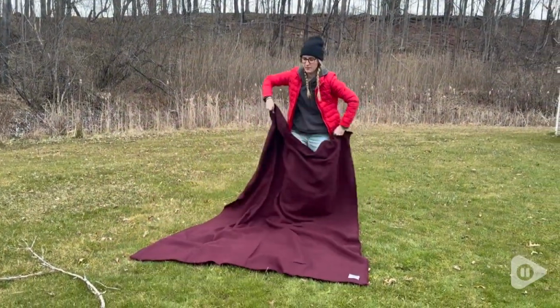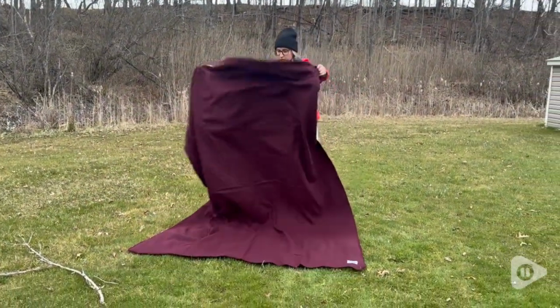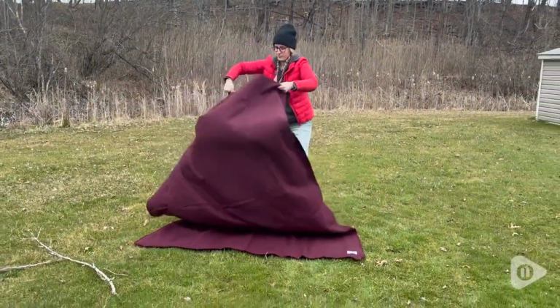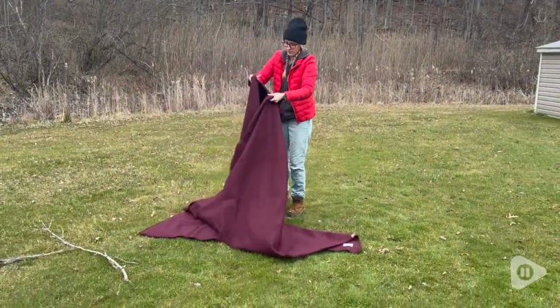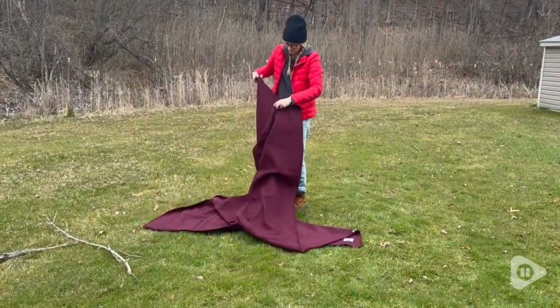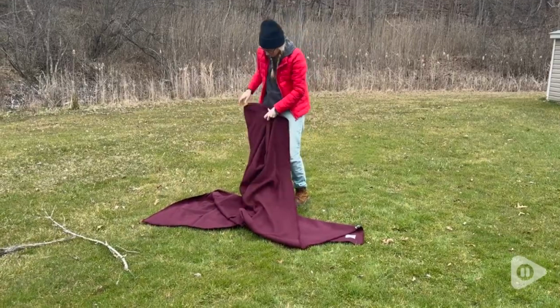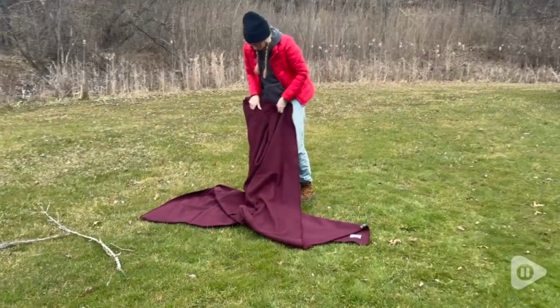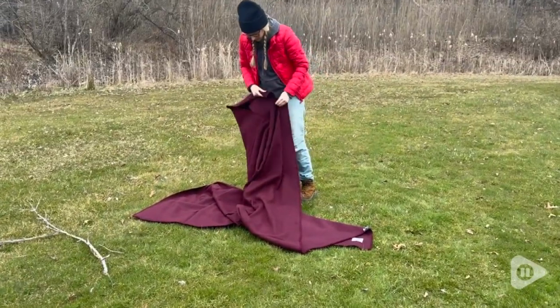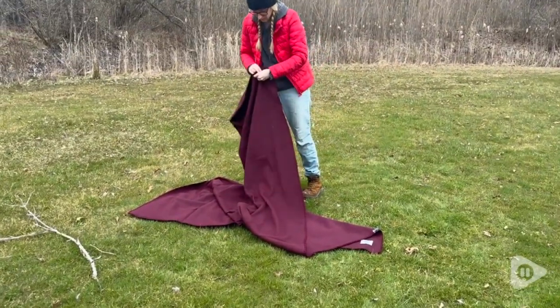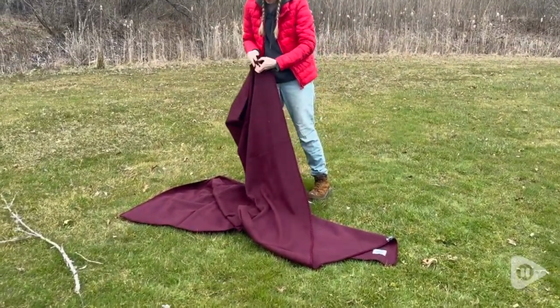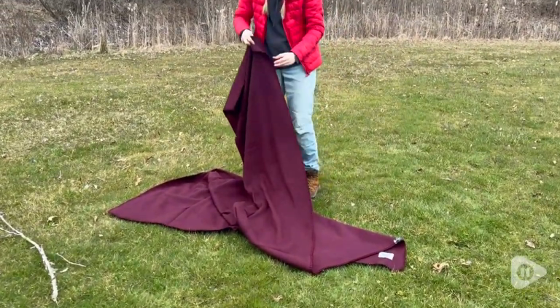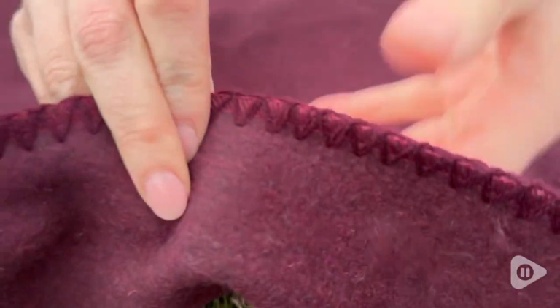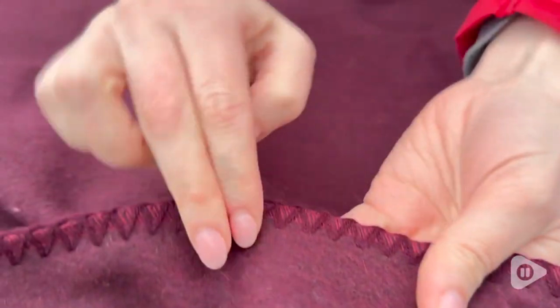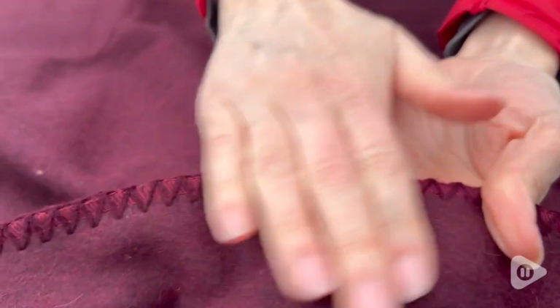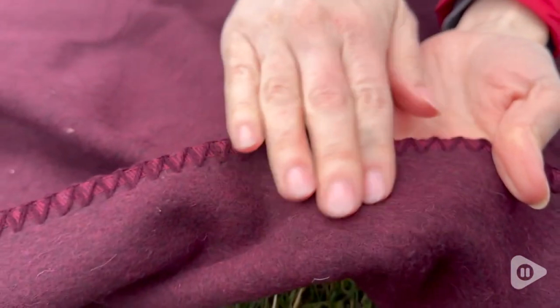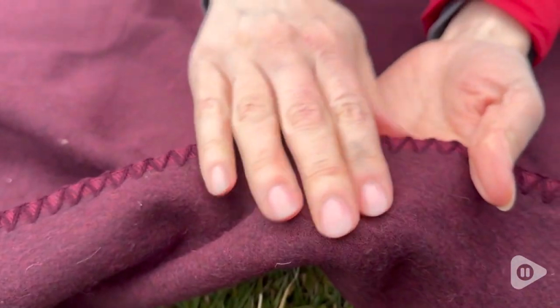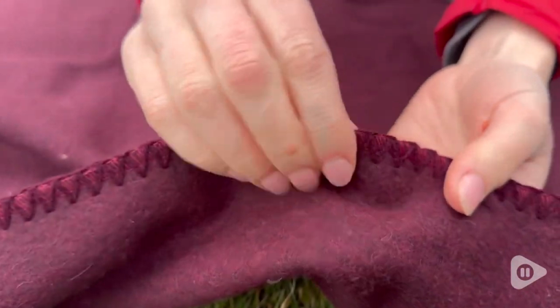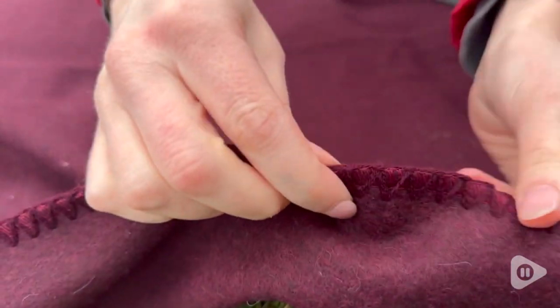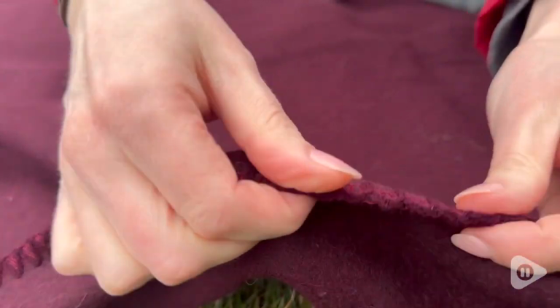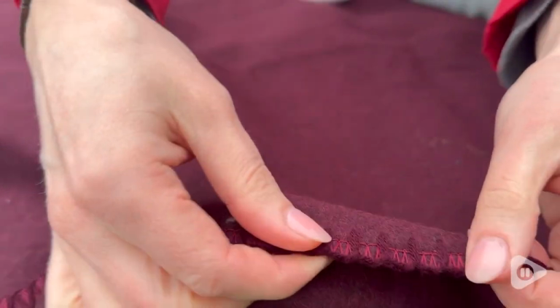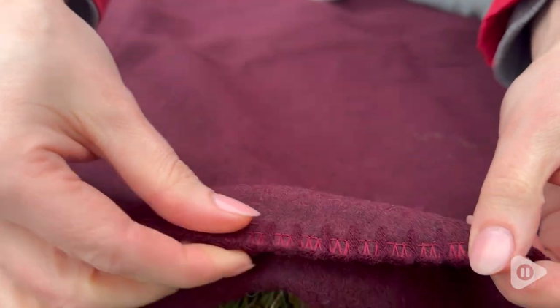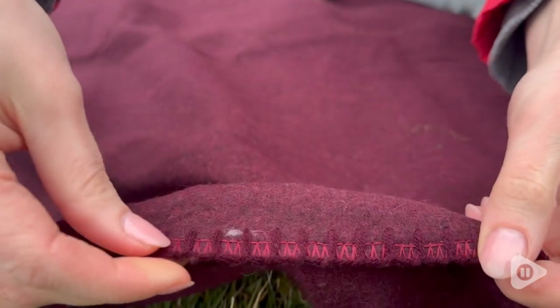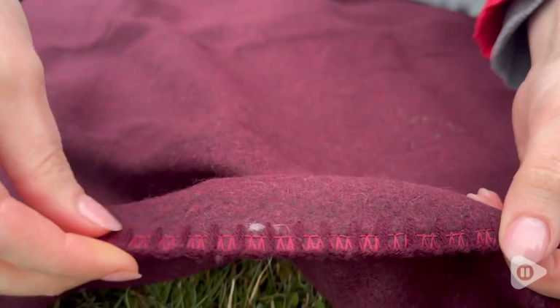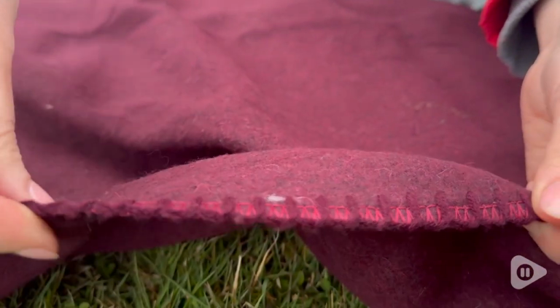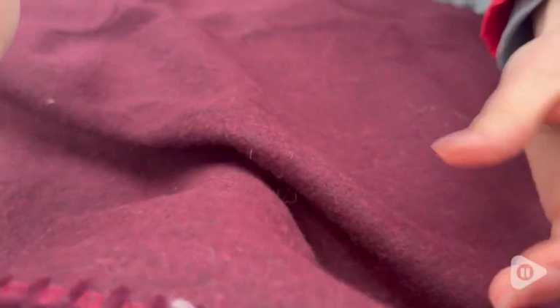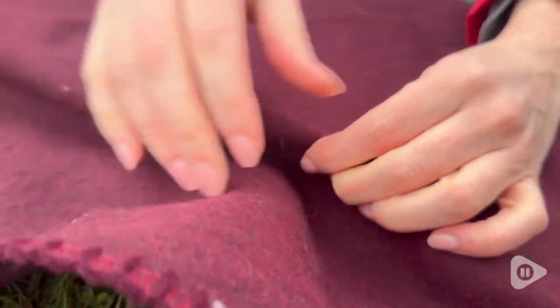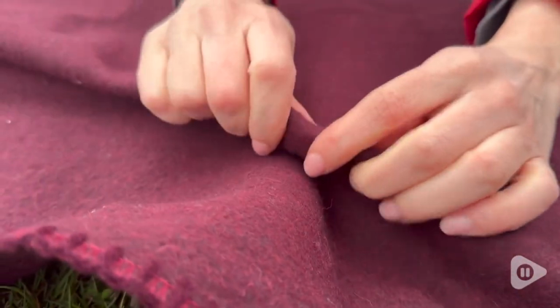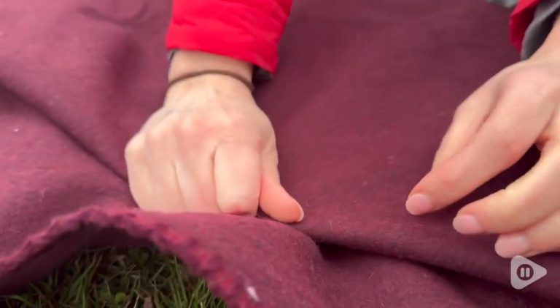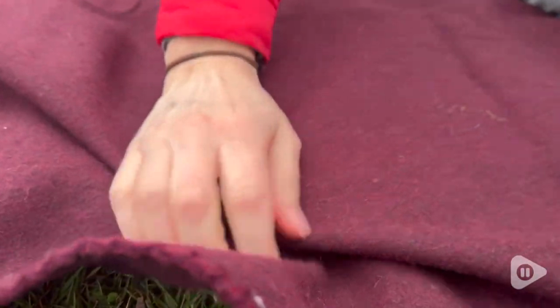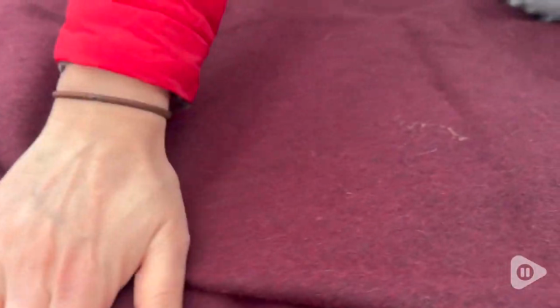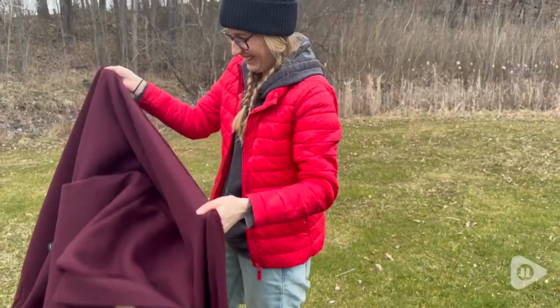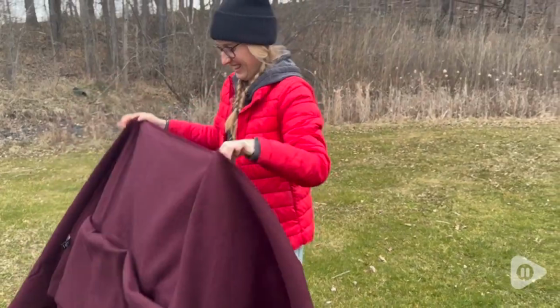You want something that's always going to feel comfortable and always going to keep its shape. The edging is beautiful — it's double-stitched, which means it will help it withstand all the different usage you want to get out of this blanket.